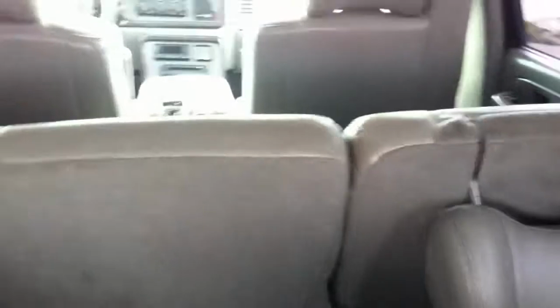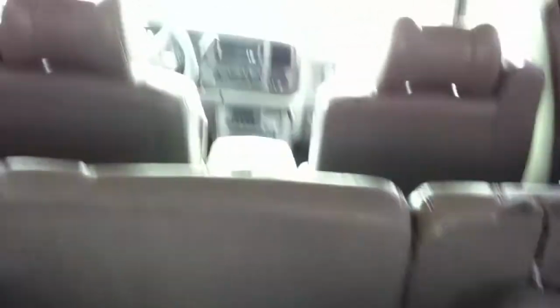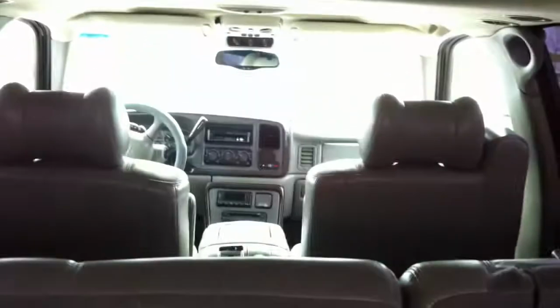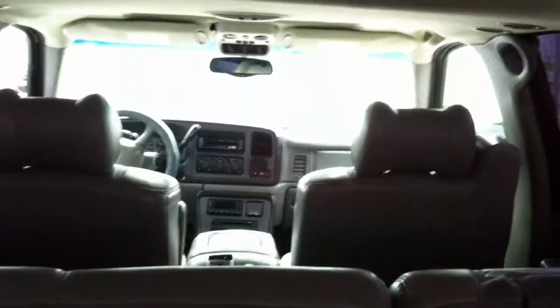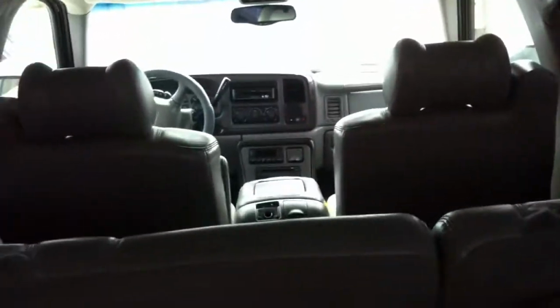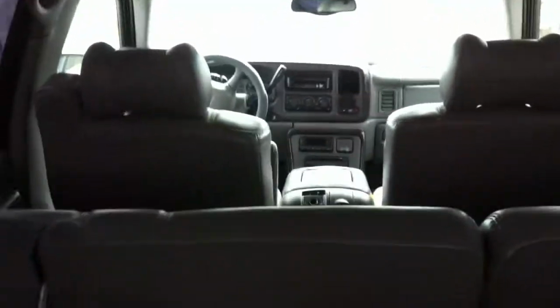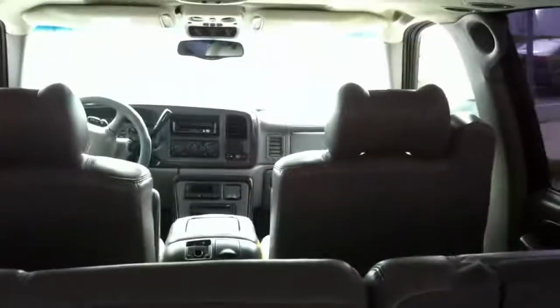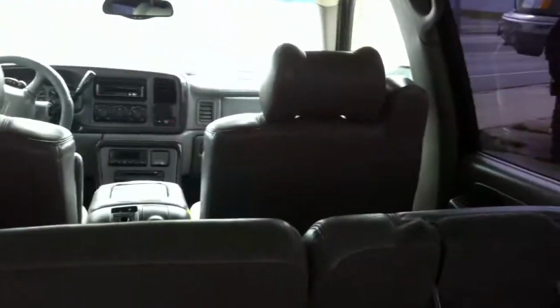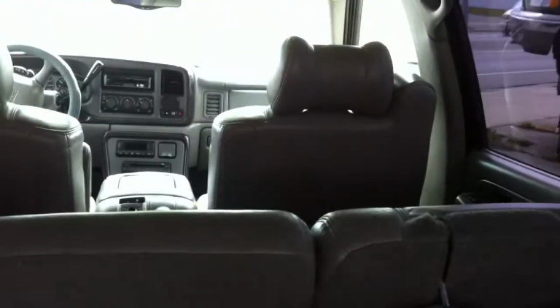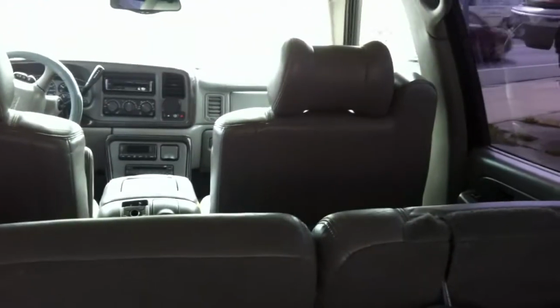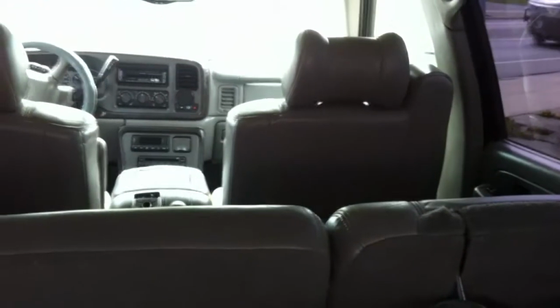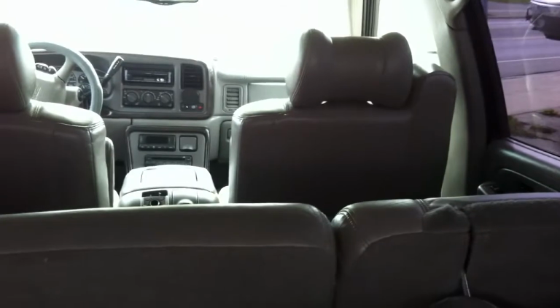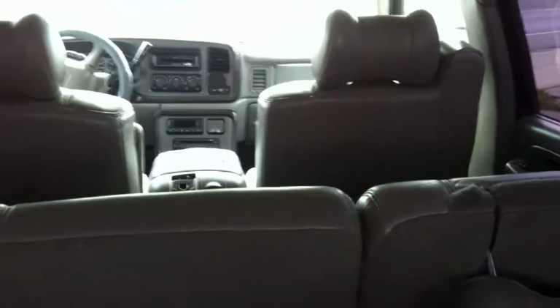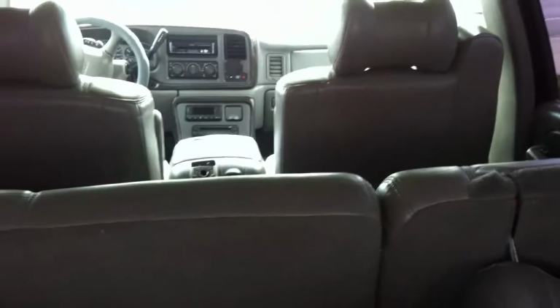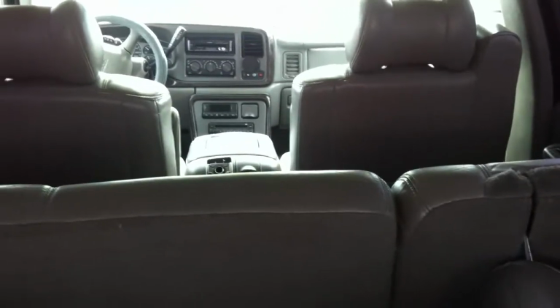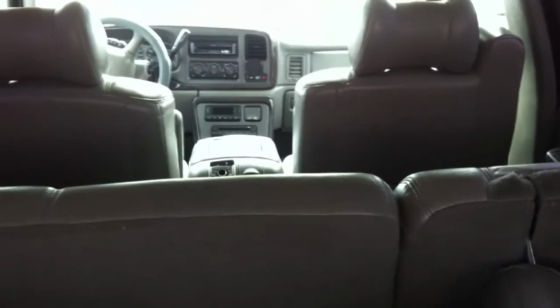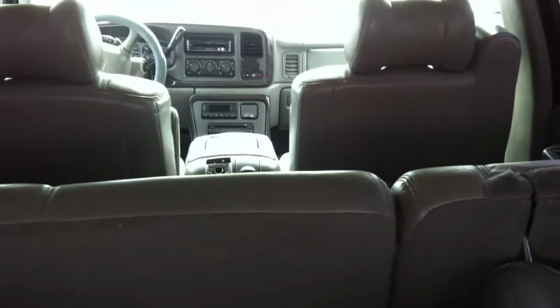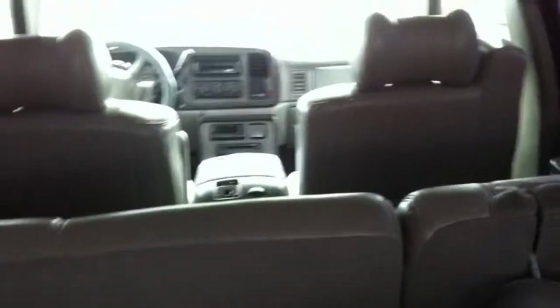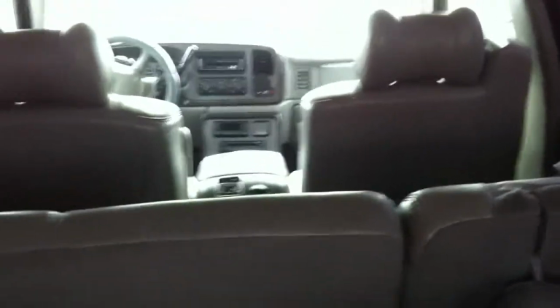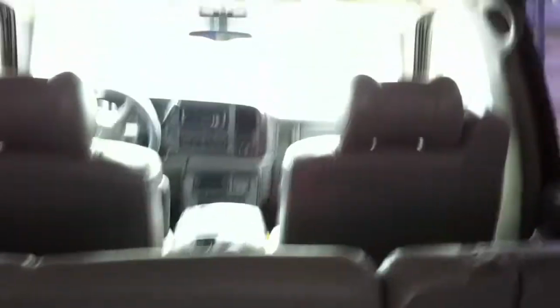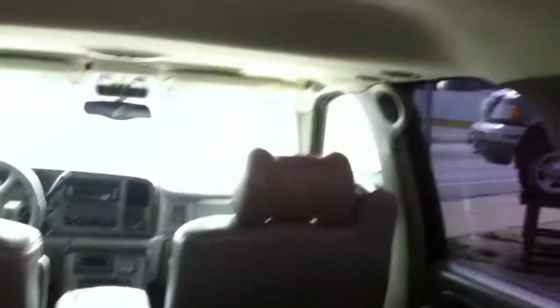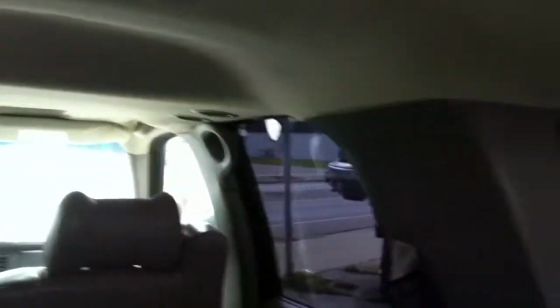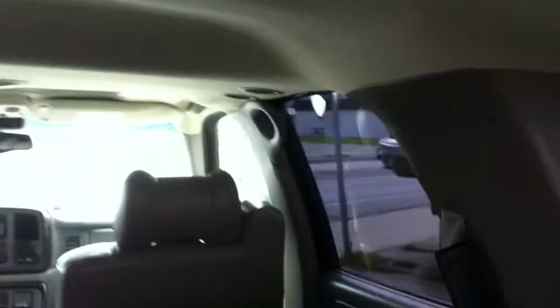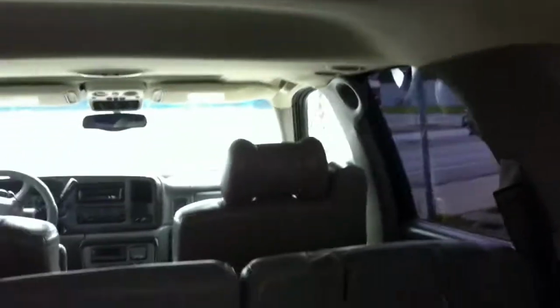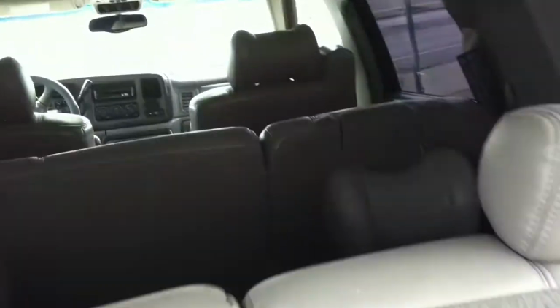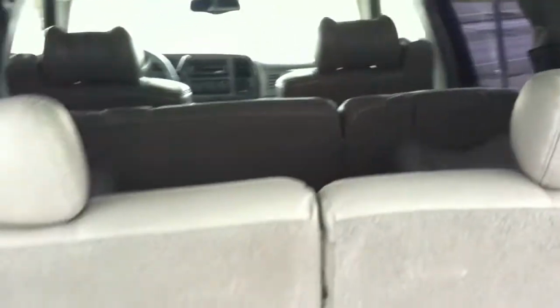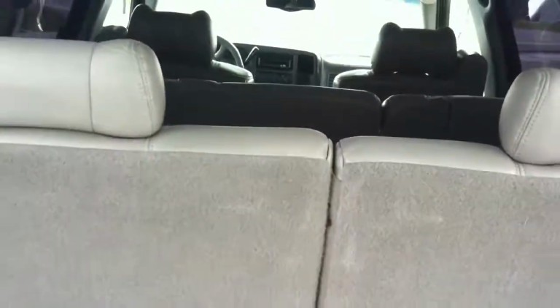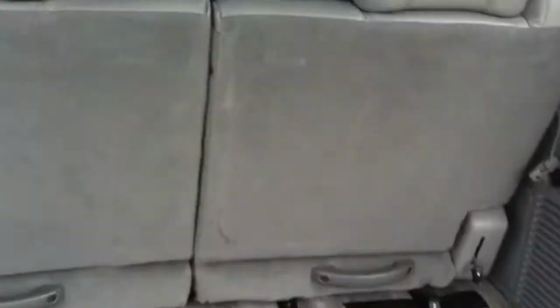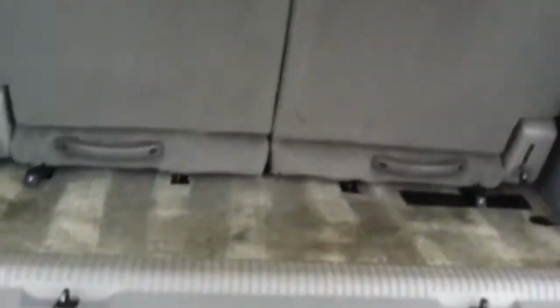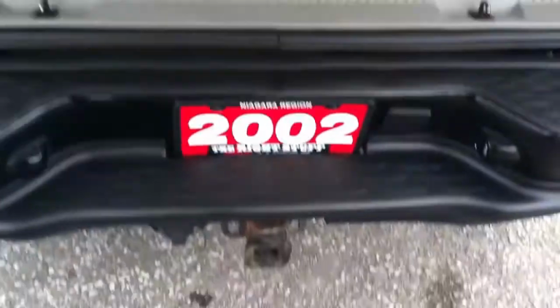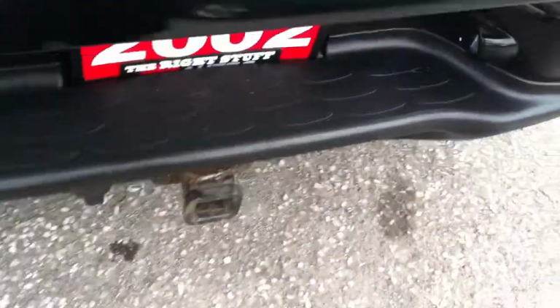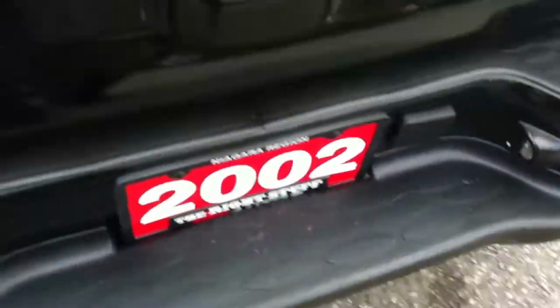There's an extra set of seats in the back, for a total of seven passengers. It does have a CD player, AM/FM radio, sunroof, and an OEM tow package. Note: this one does not have the DVD player.